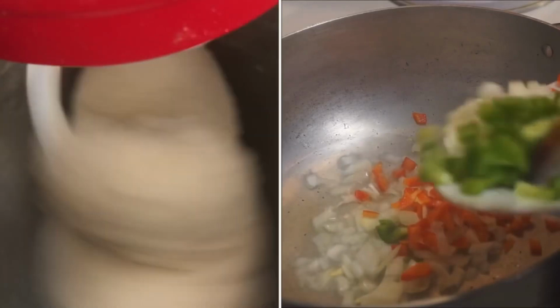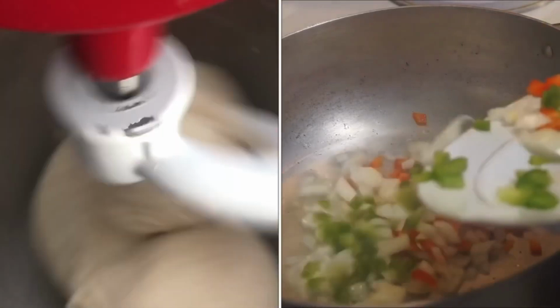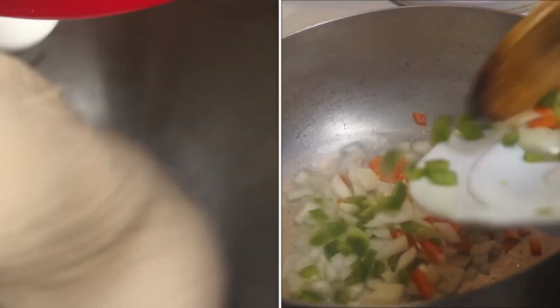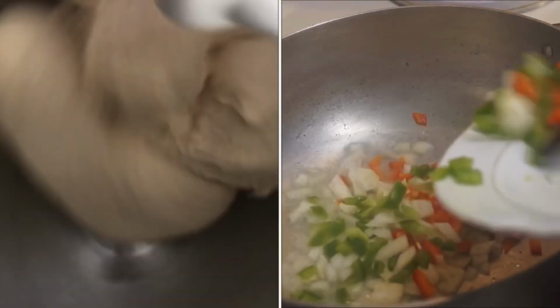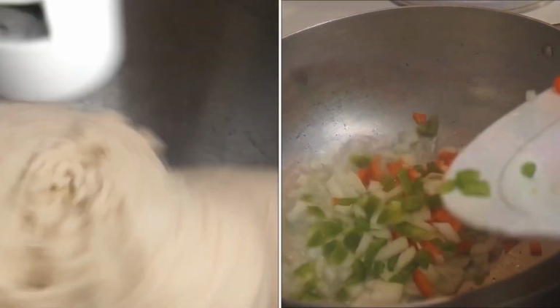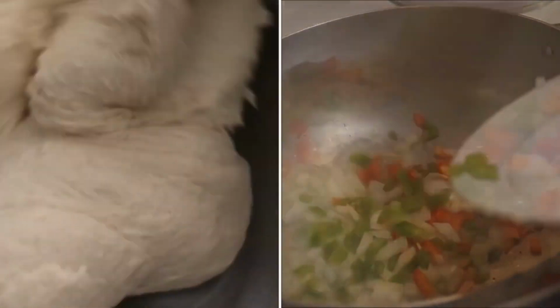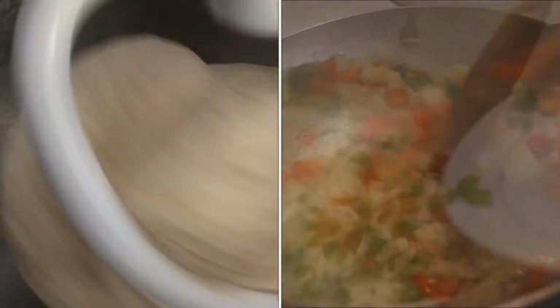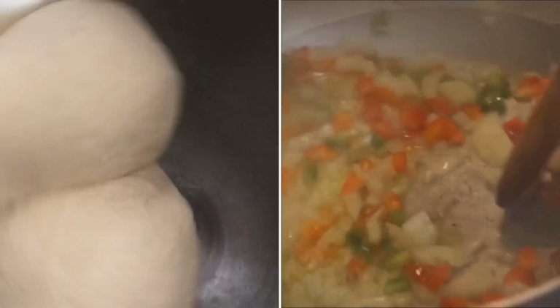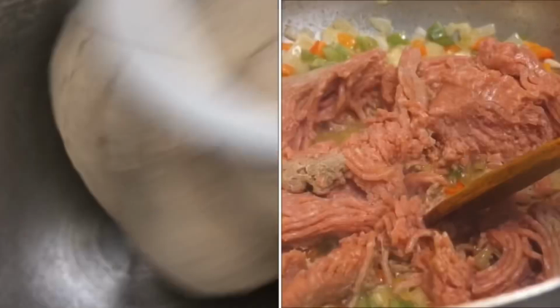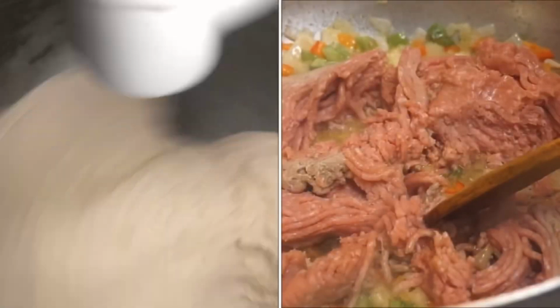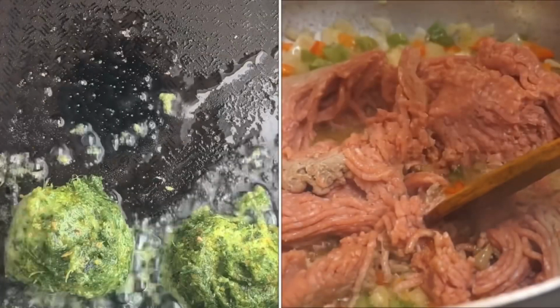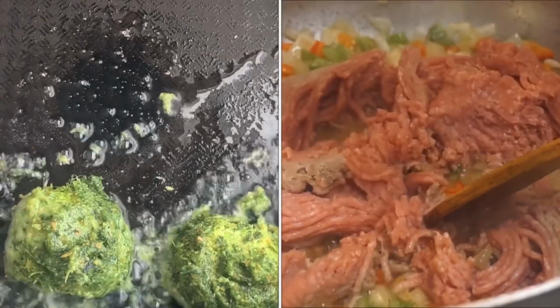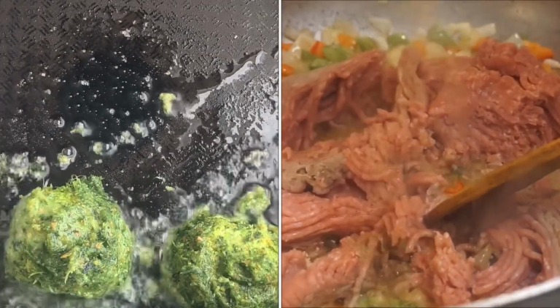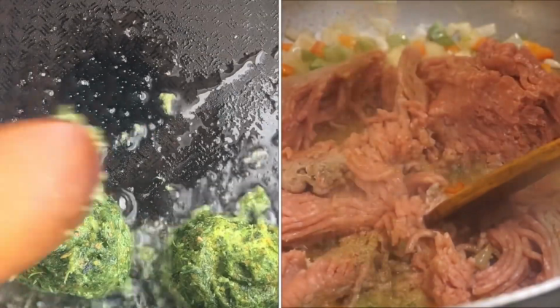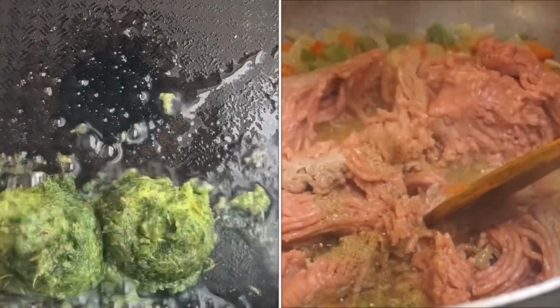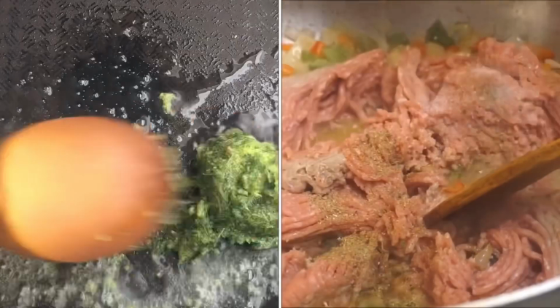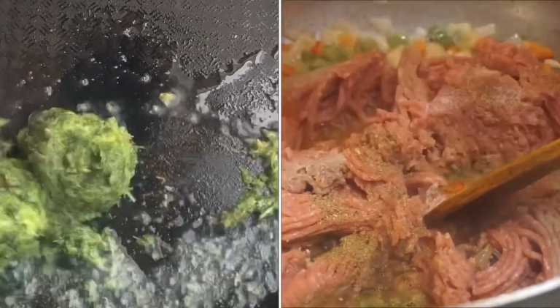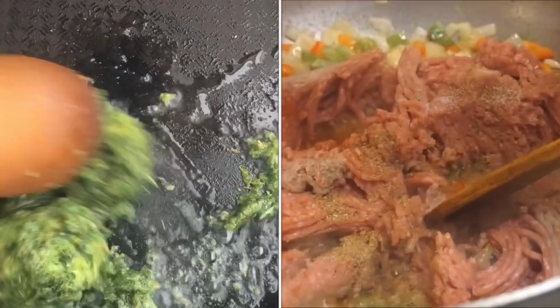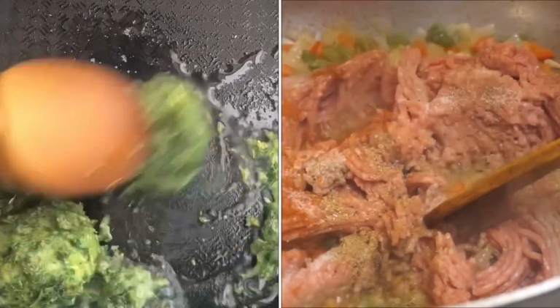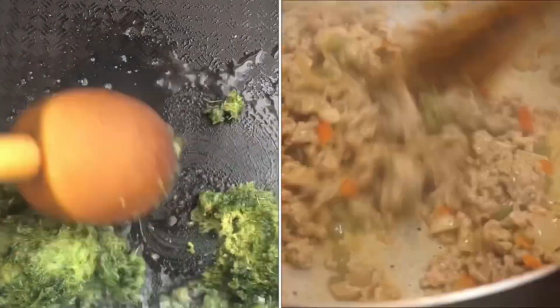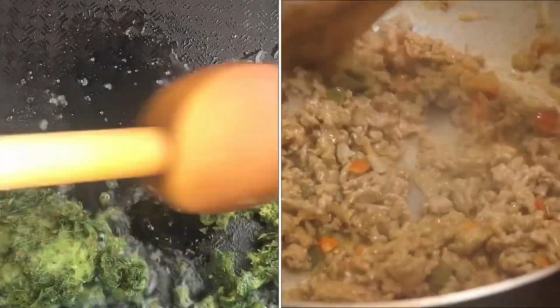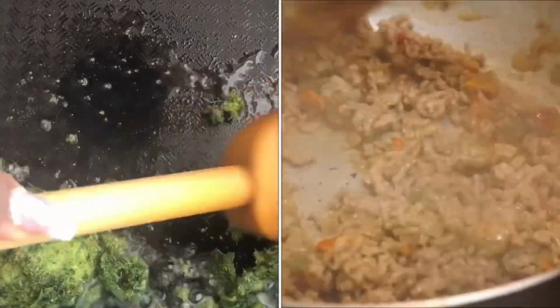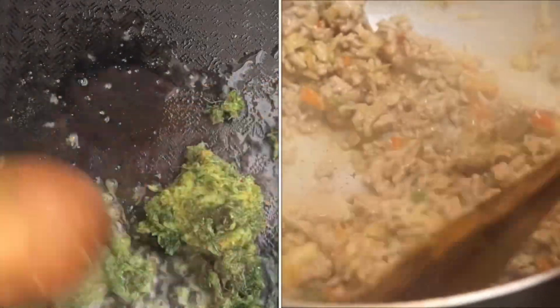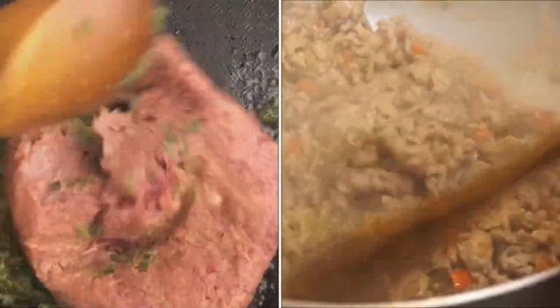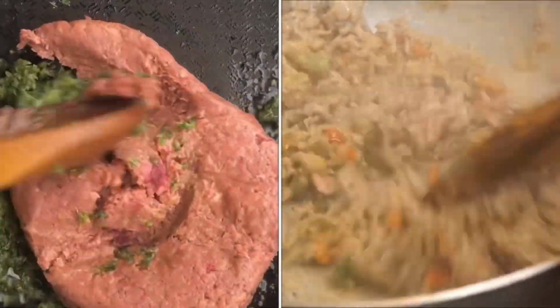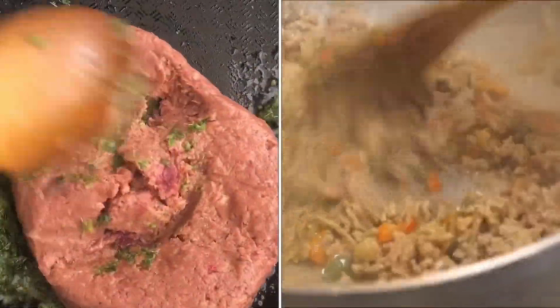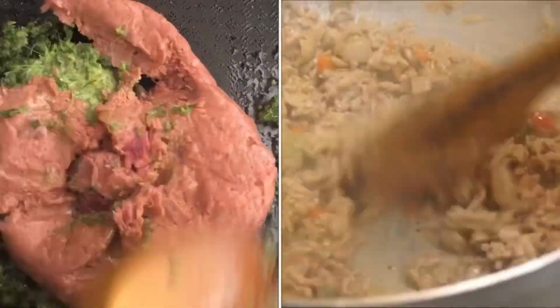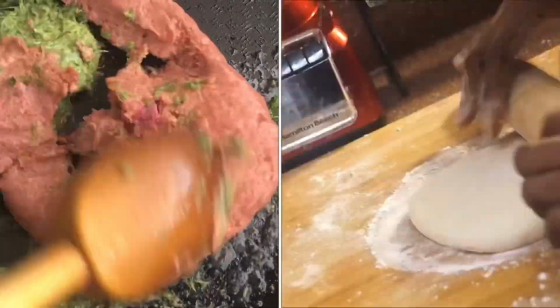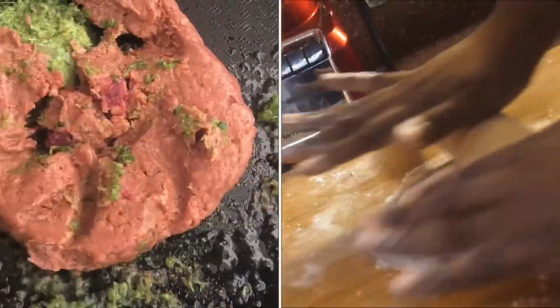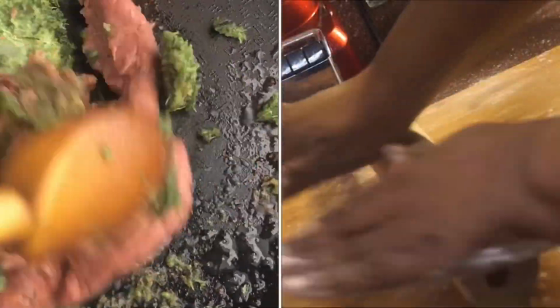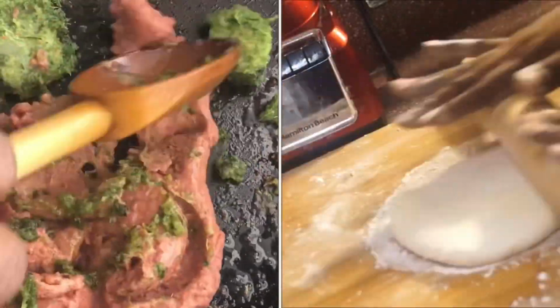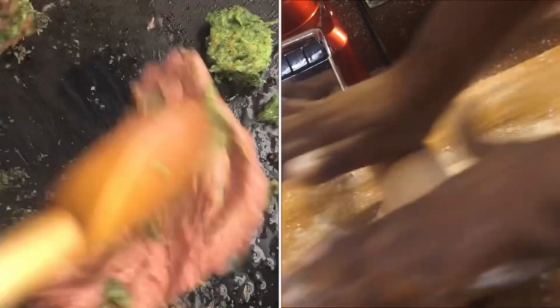Add onions and sweet peppers to it. I'm going to go ahead and spice that — you want it to have flavor. Cook for about 15 minutes. Then you just smooth it out gently.